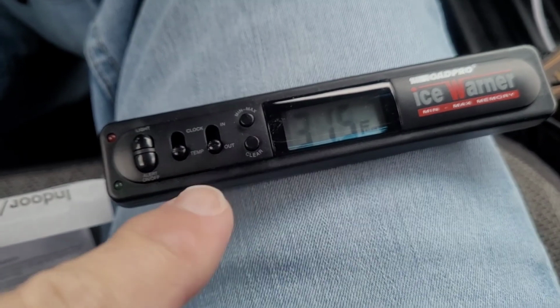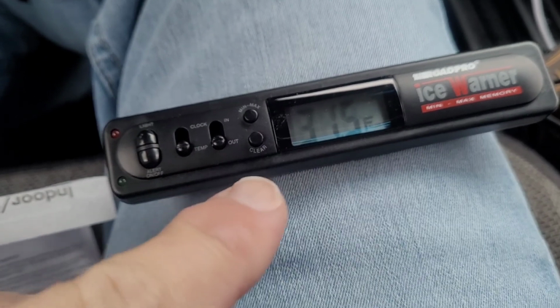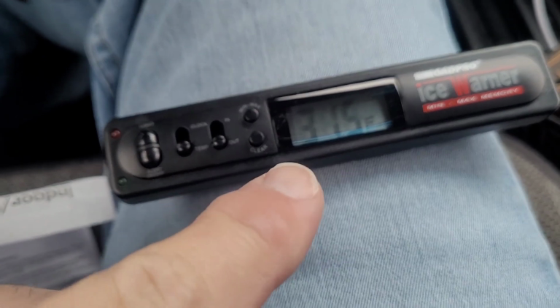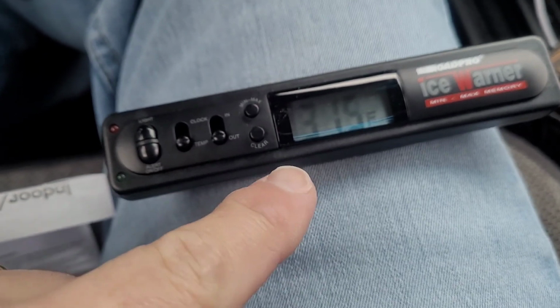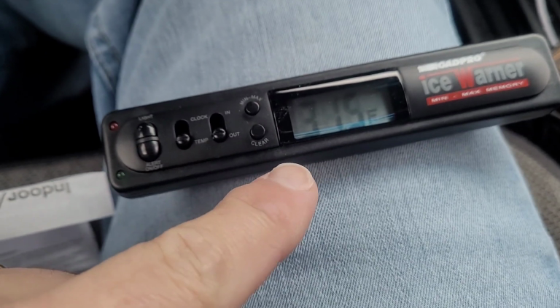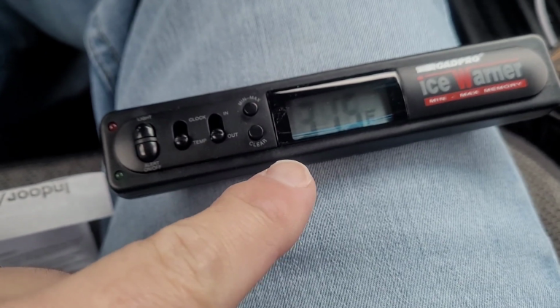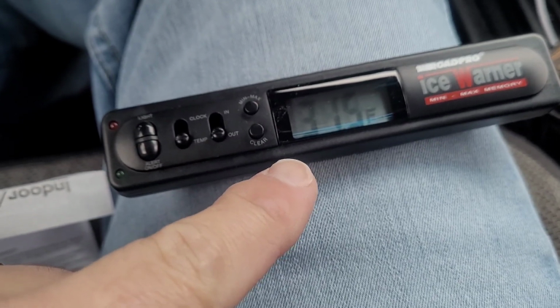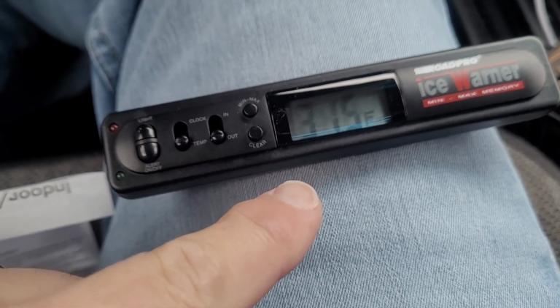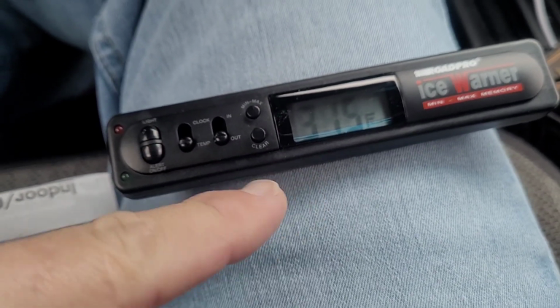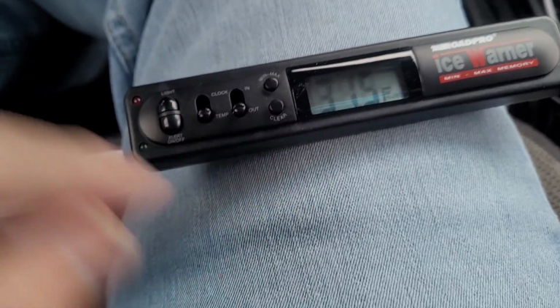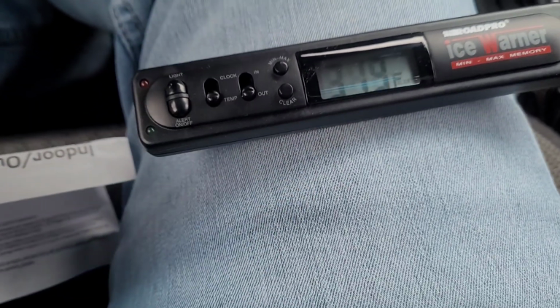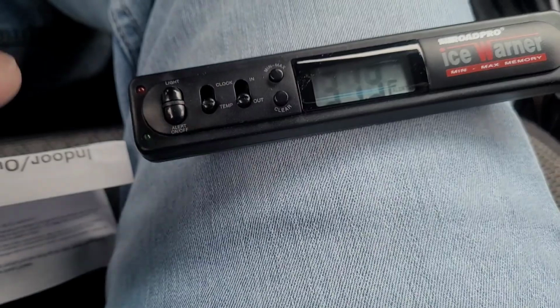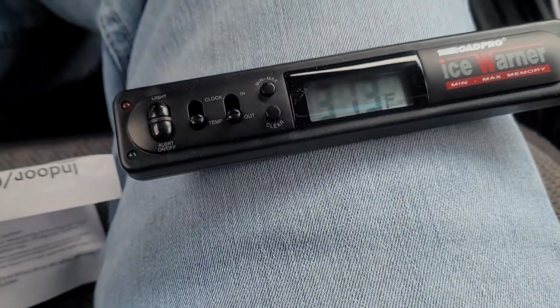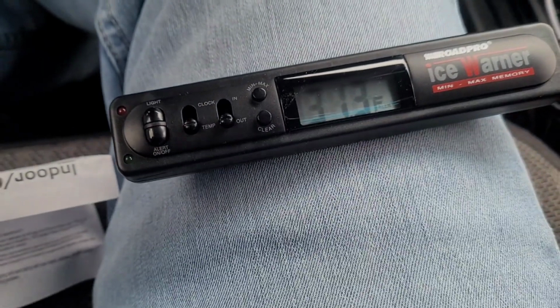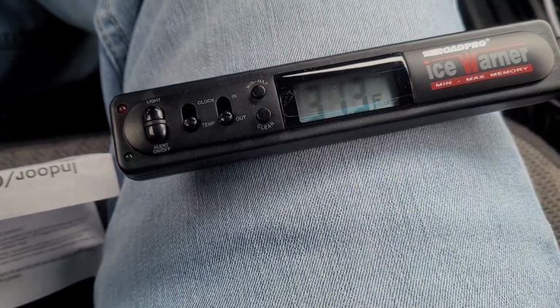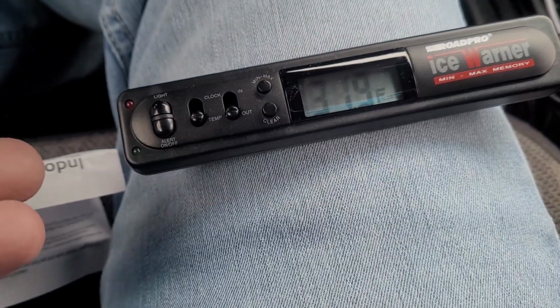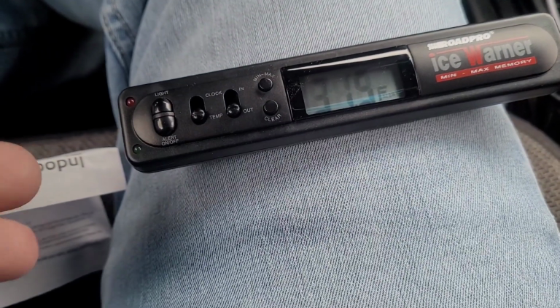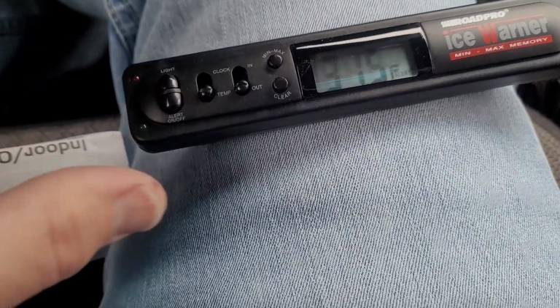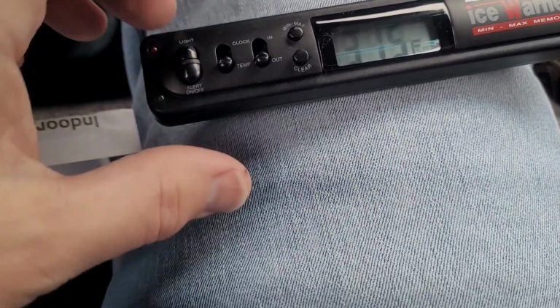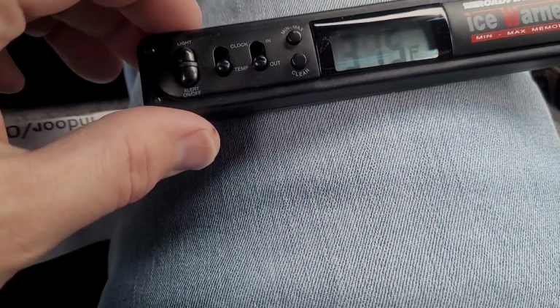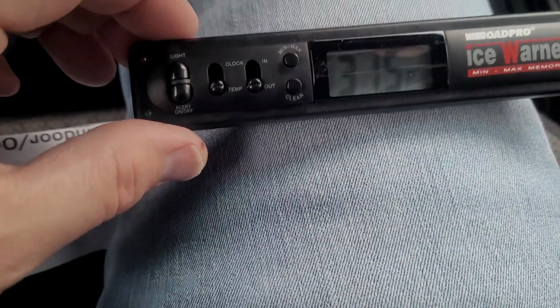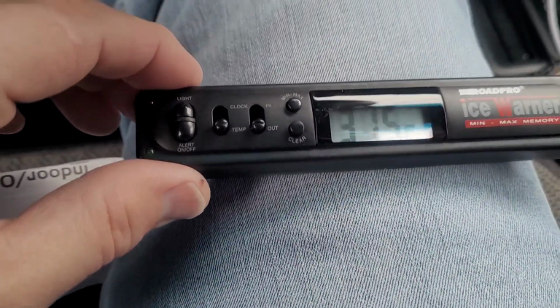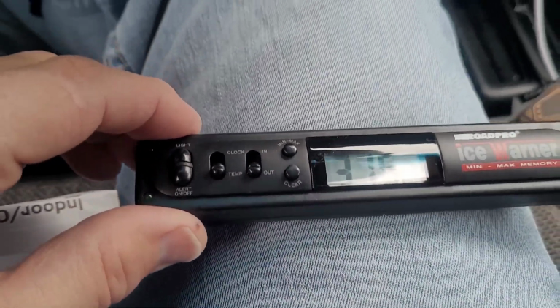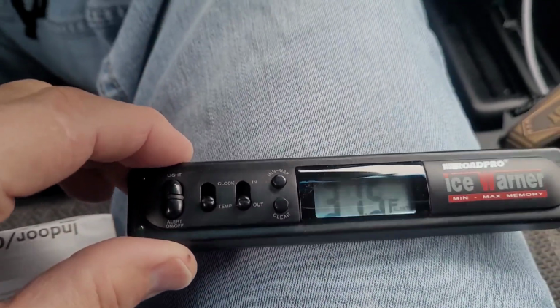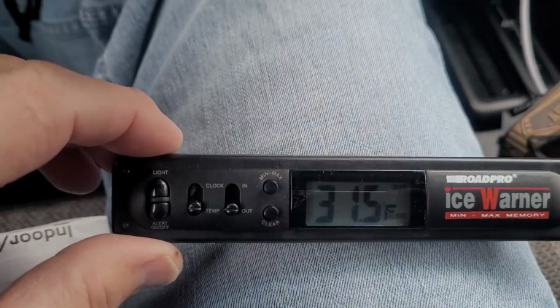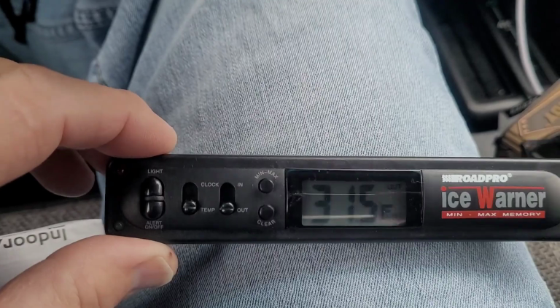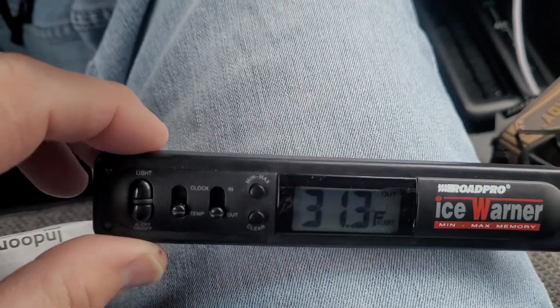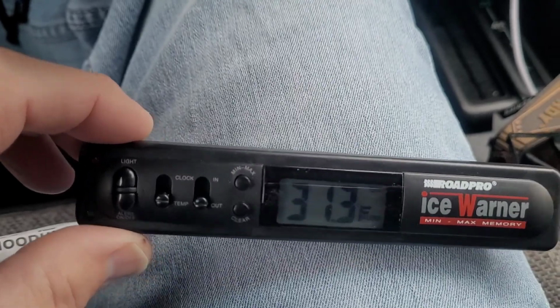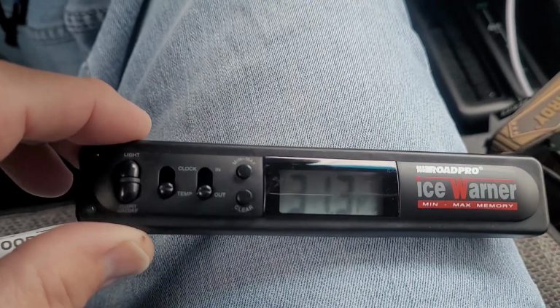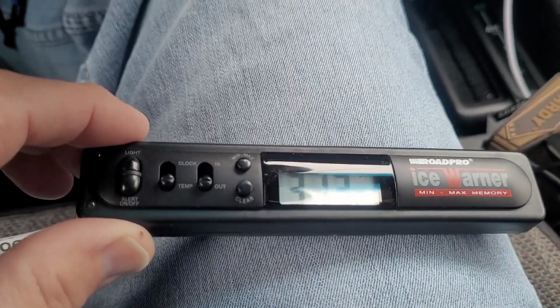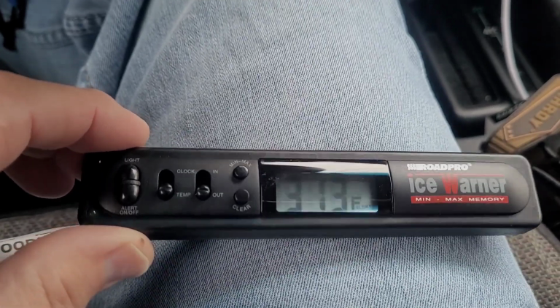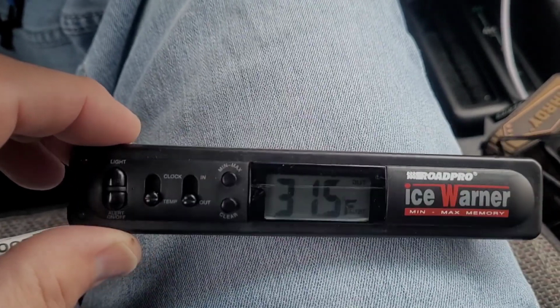But when it gets below 30 degrees, does it flash? I don't know, it doesn't say that. So it is an interesting little gadget.